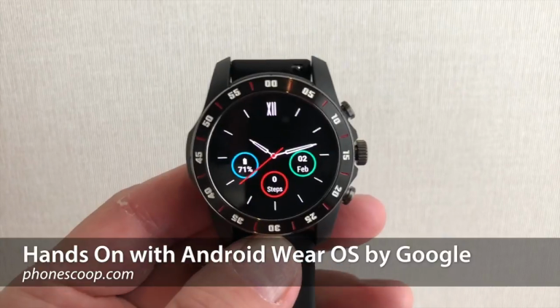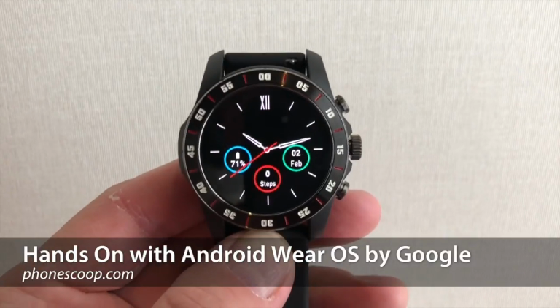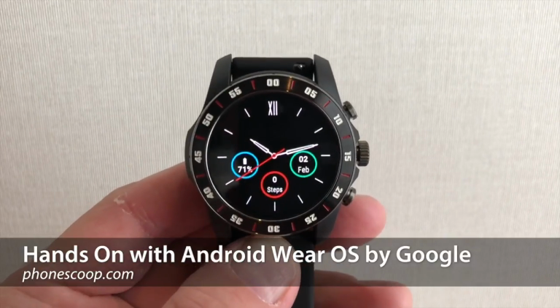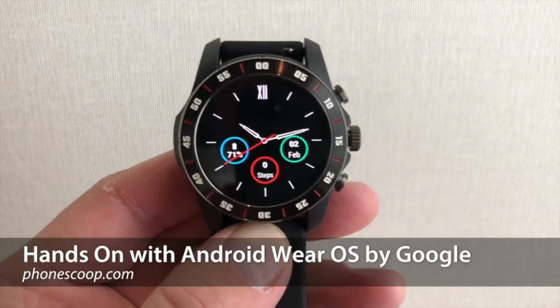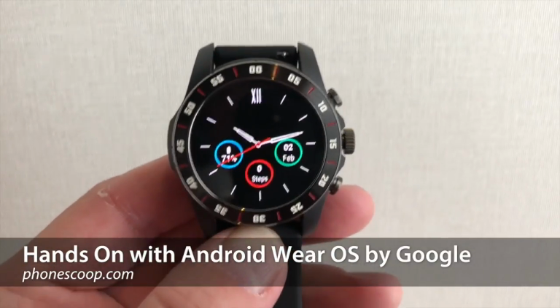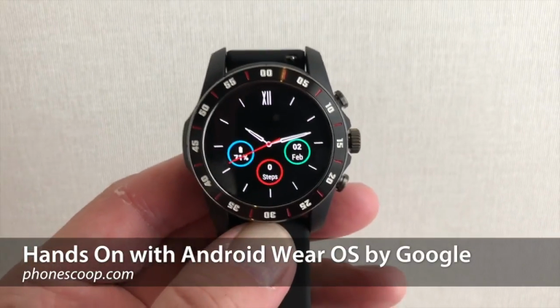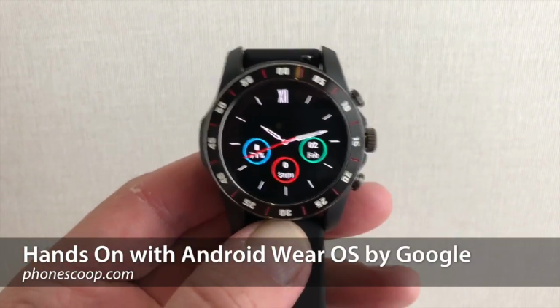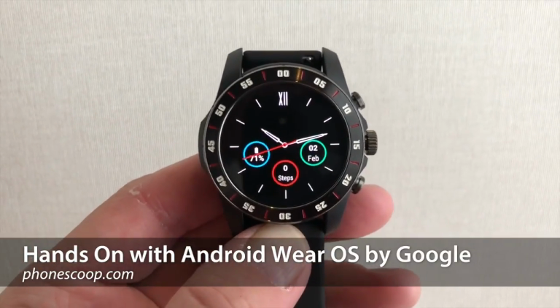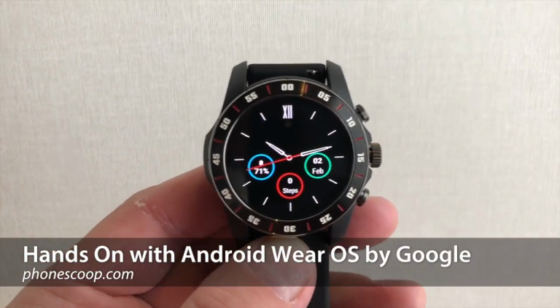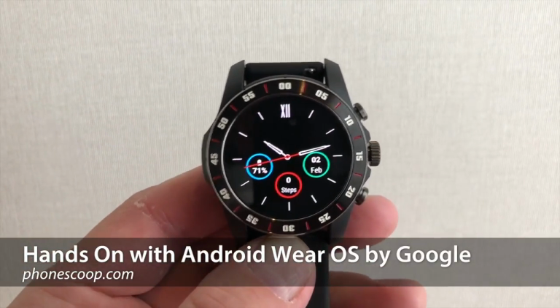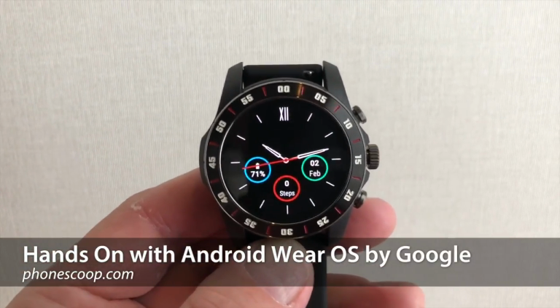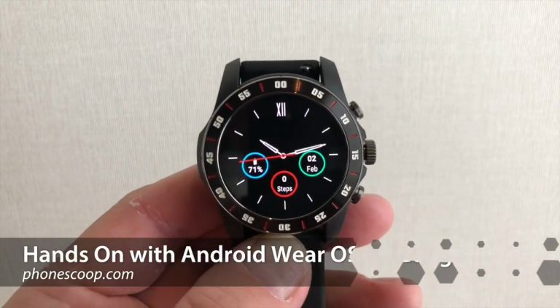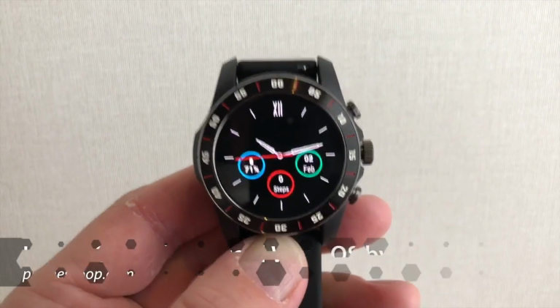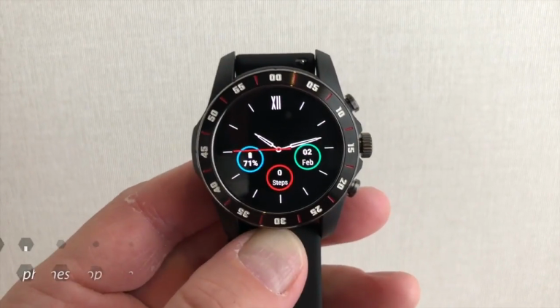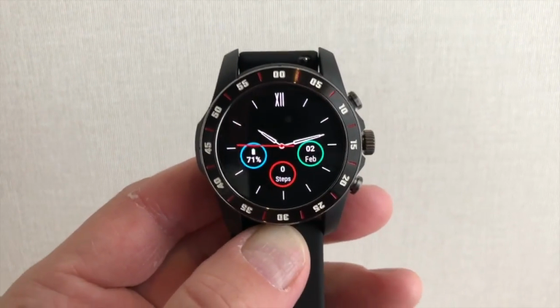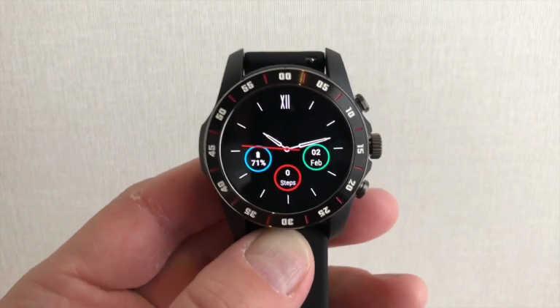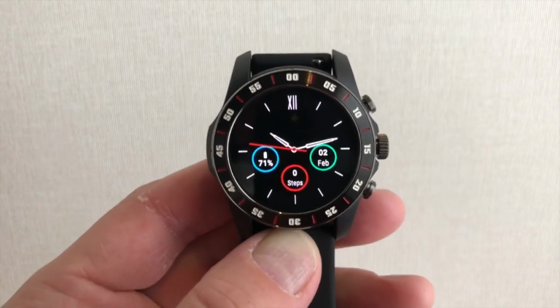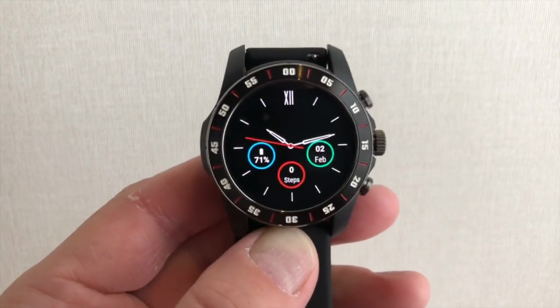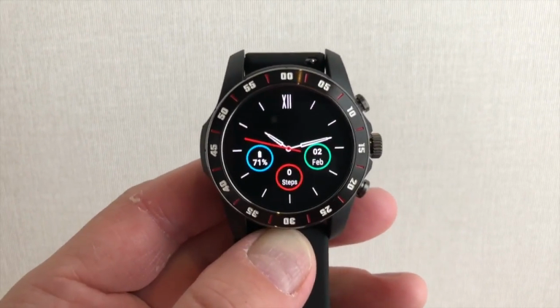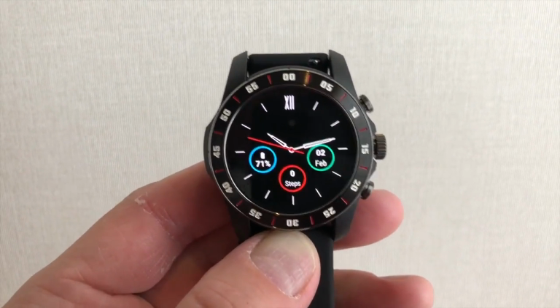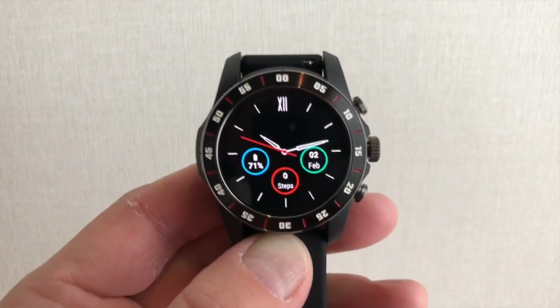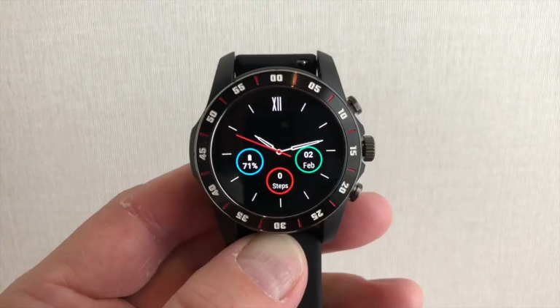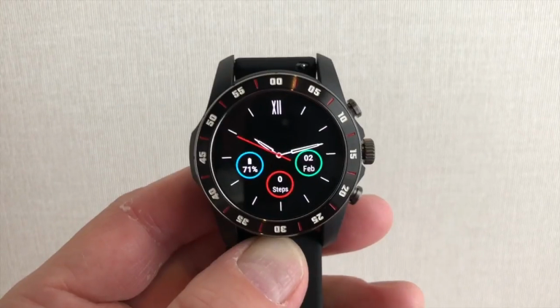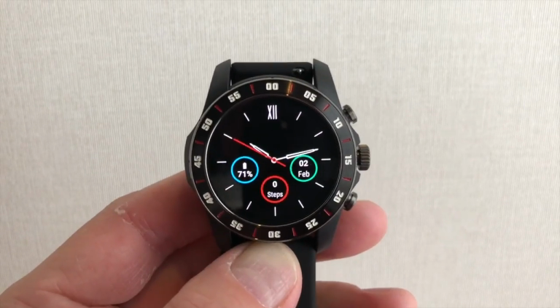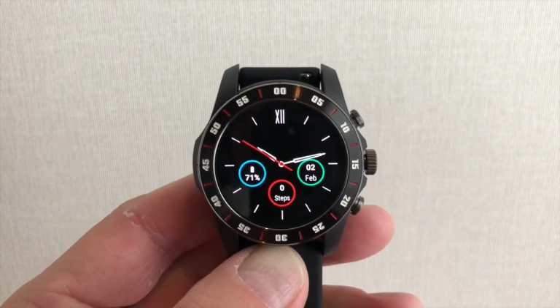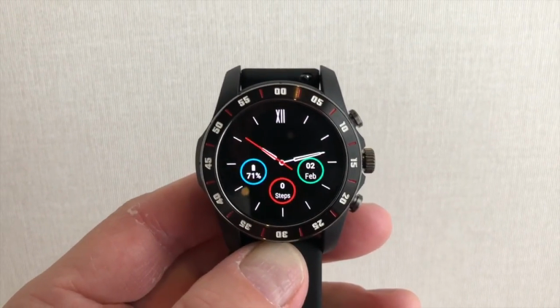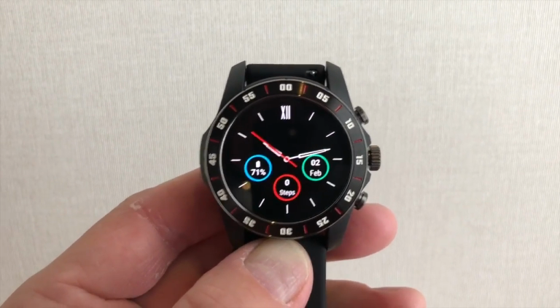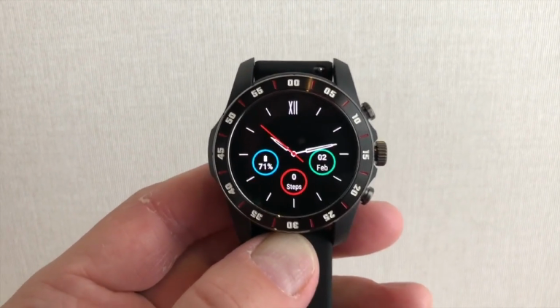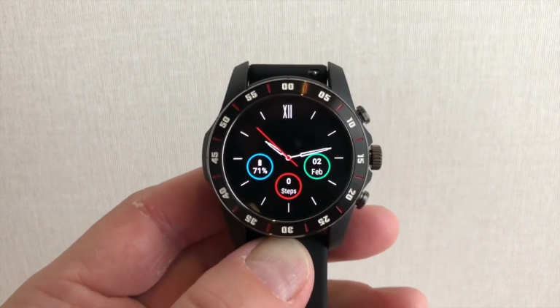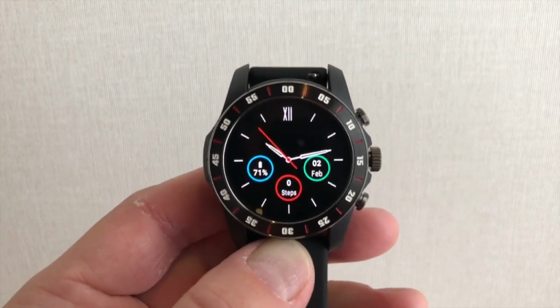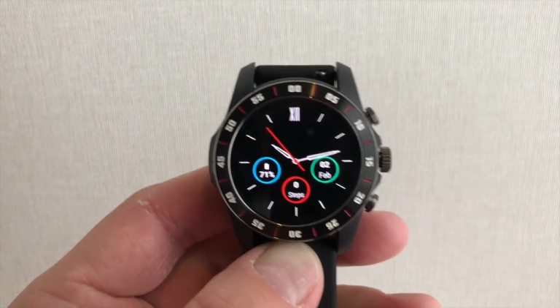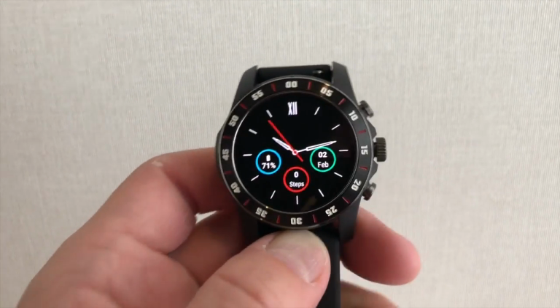Hey everybody, this is Eric with PhoneScoop. I'm going to give you a quick look at the new Android Wear OS user interface. Google announced this UI a couple of weeks ago, and it will start reaching Android-based wearables in the next few weeks, probably closer to October.